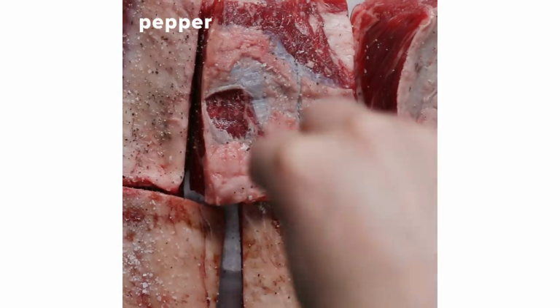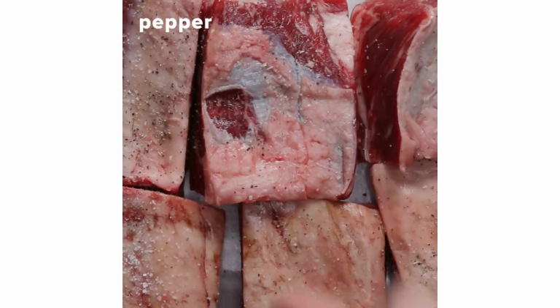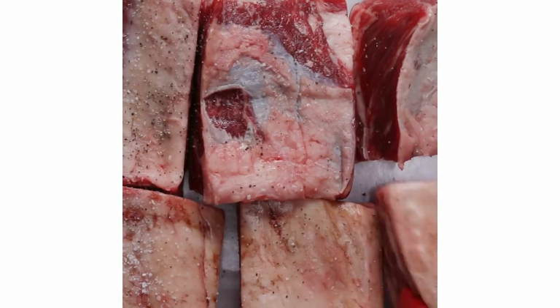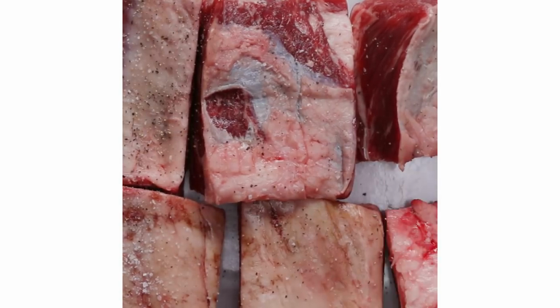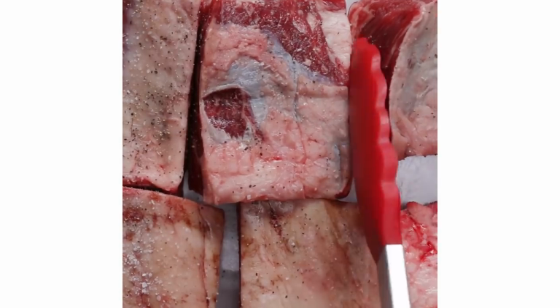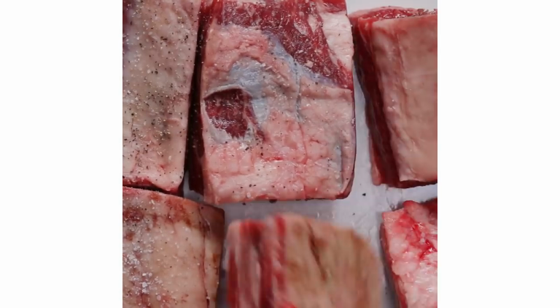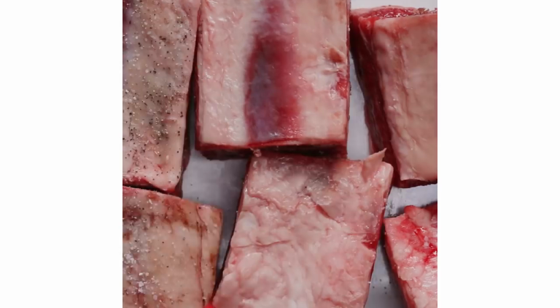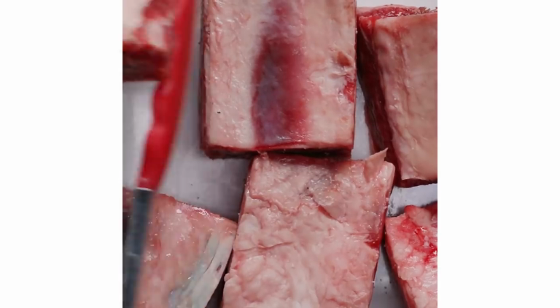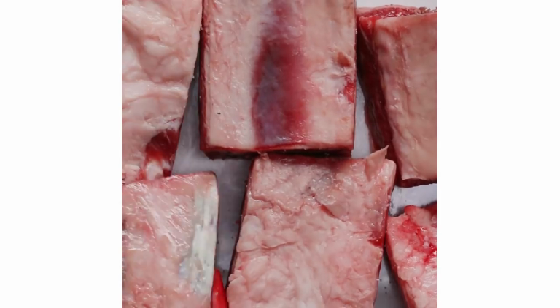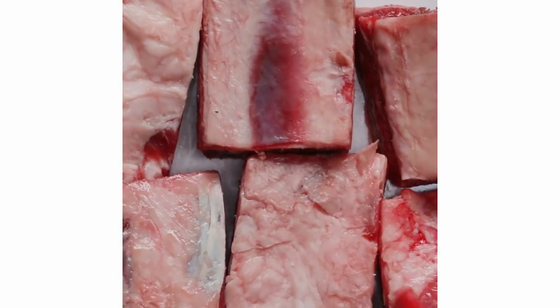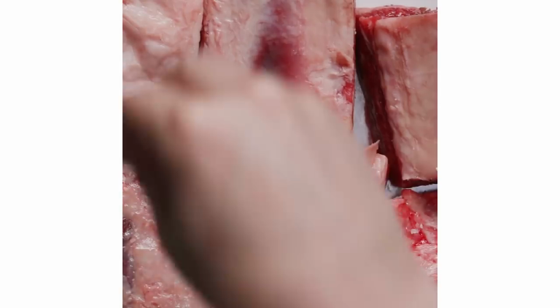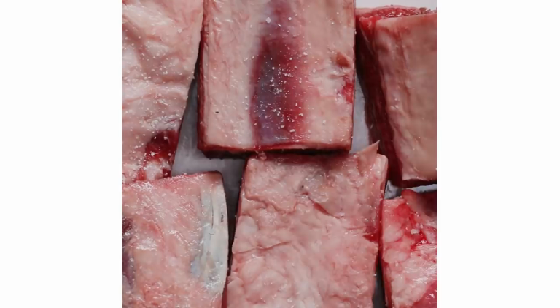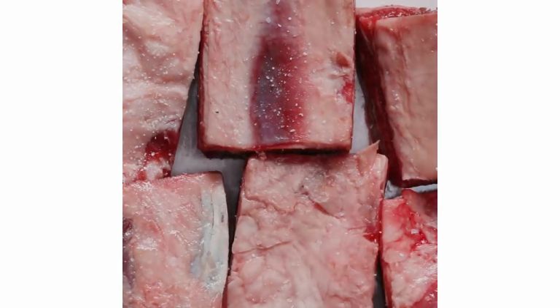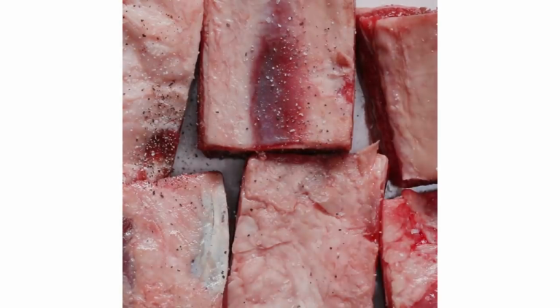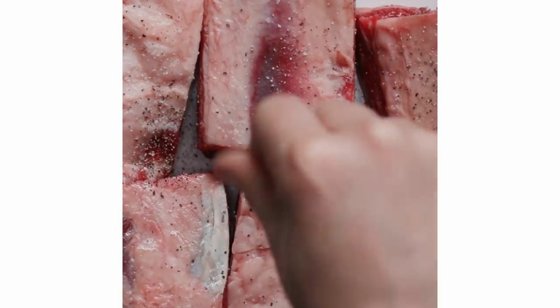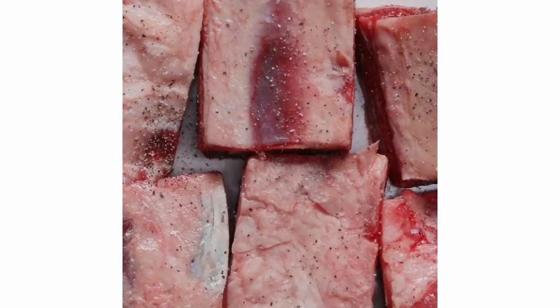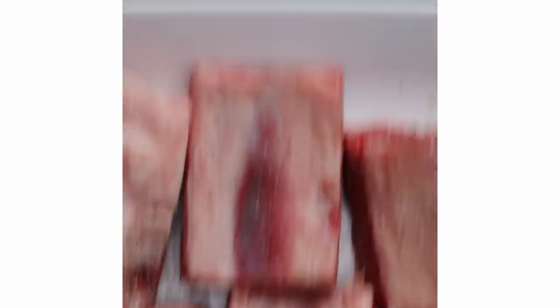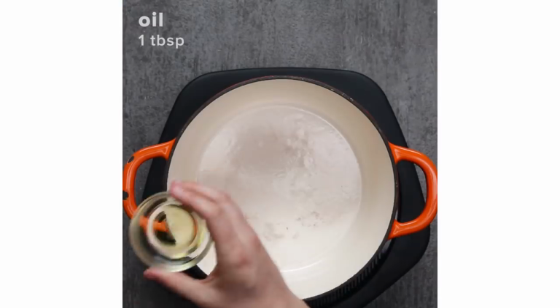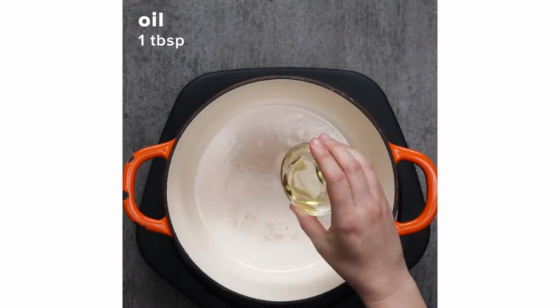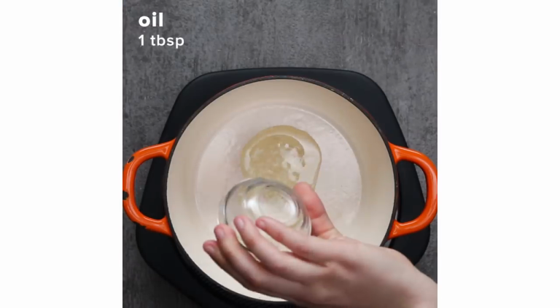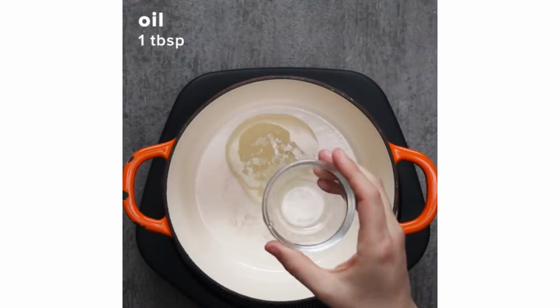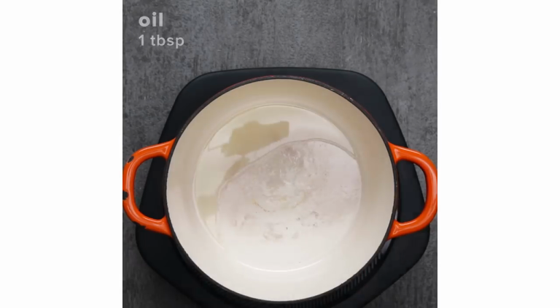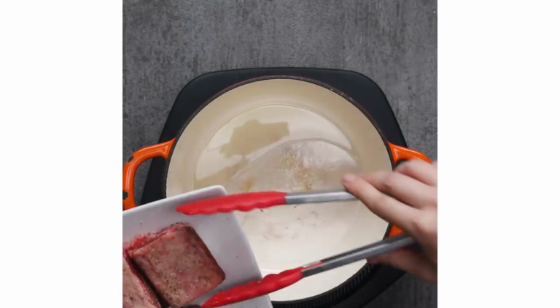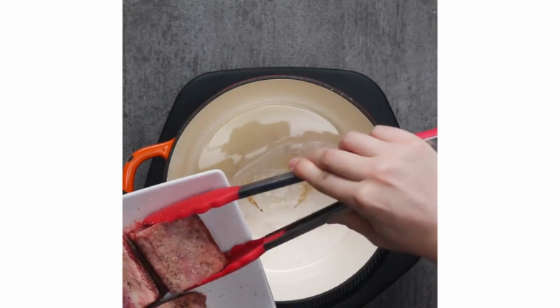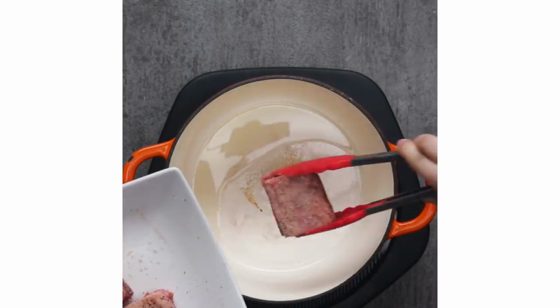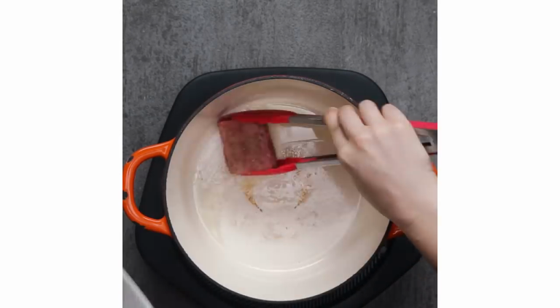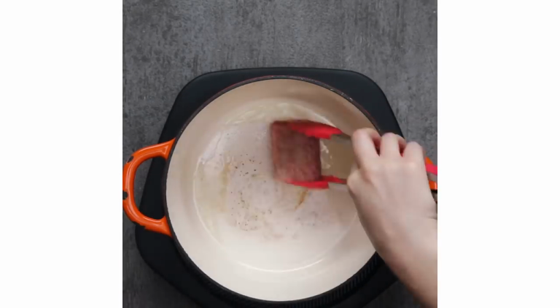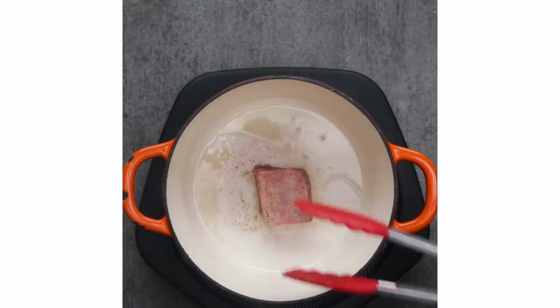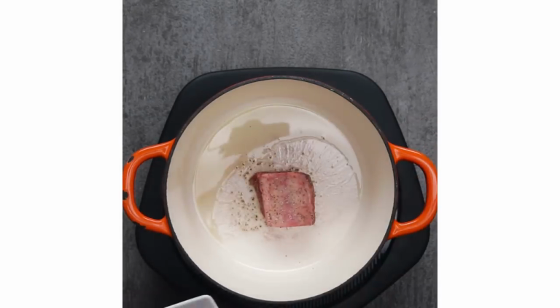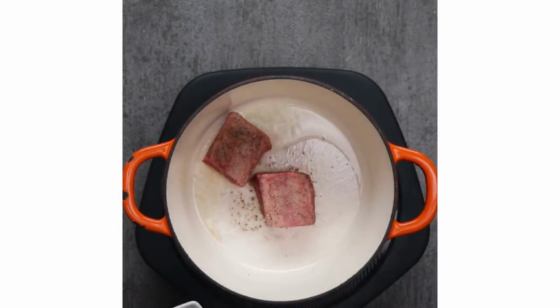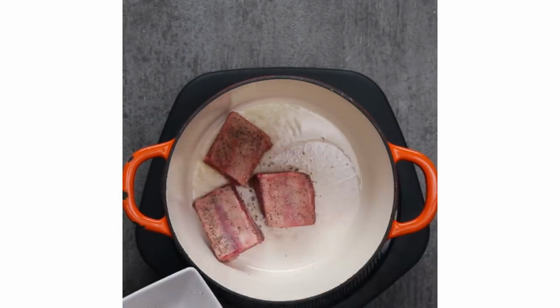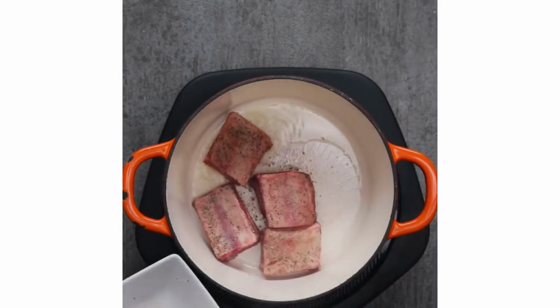We're gonna start by seasoning the meat. In order to get a nice crust on the ribs, I patted down the meat with a paper towel to take away any moisture. As soon as the meat hits the hot oil, it will immediately start to sear and create a Maillard reaction, which is exactly what we're going for.